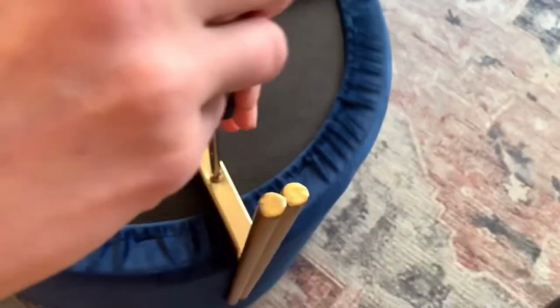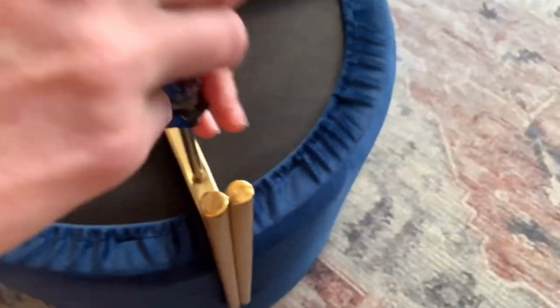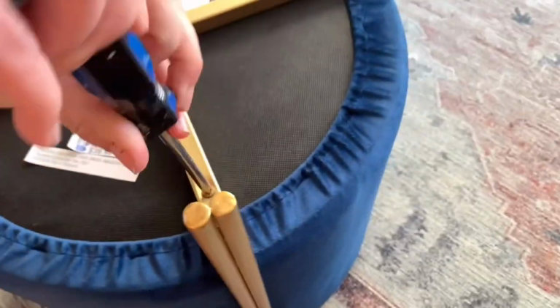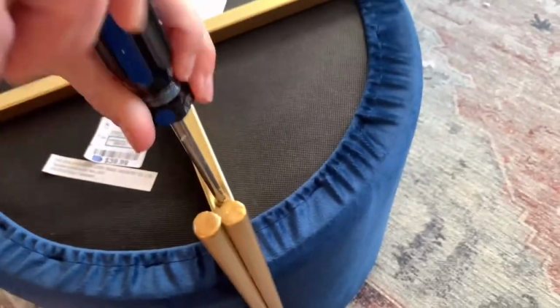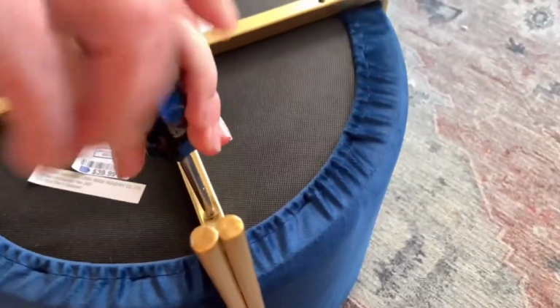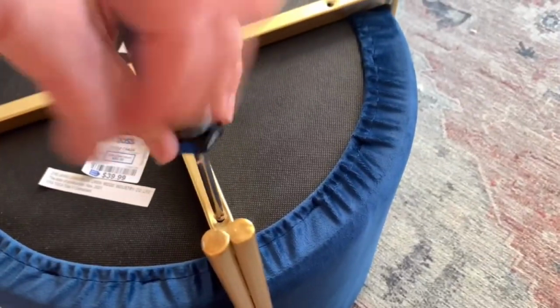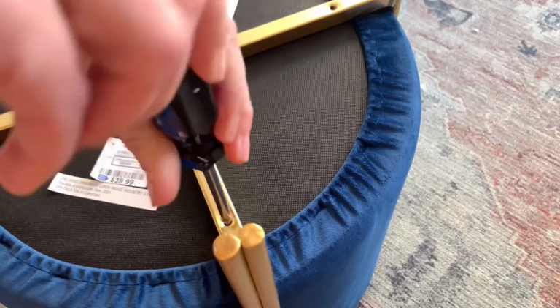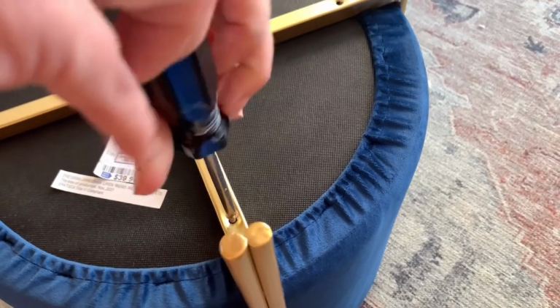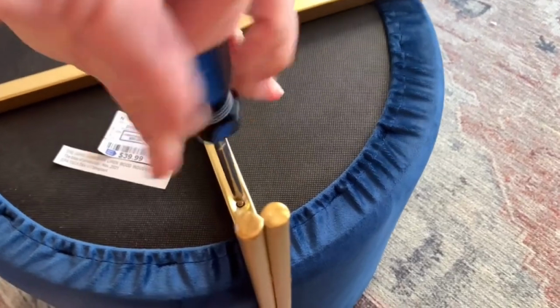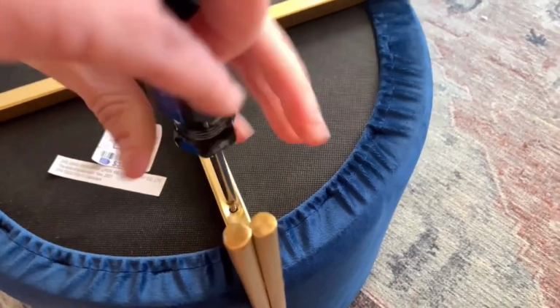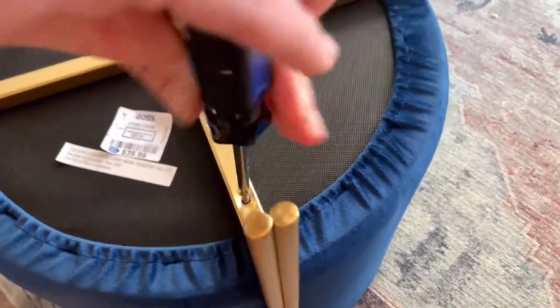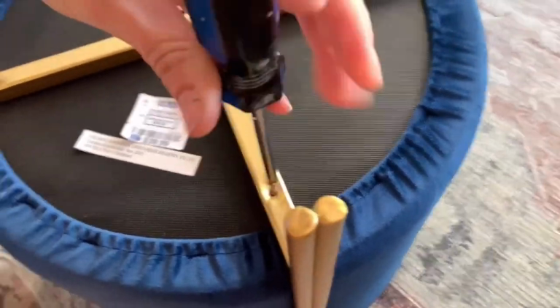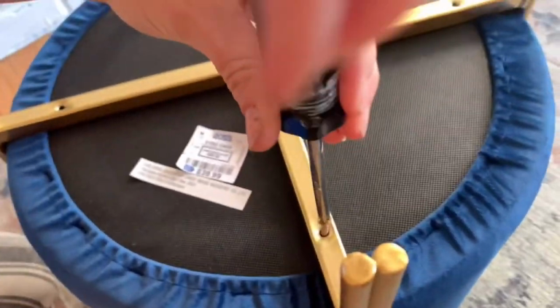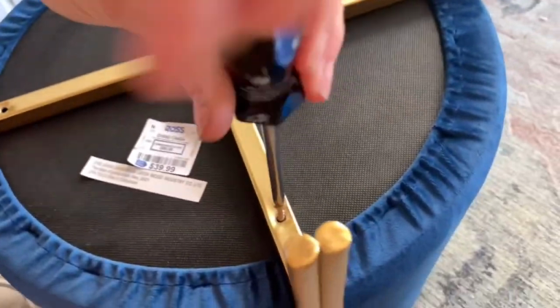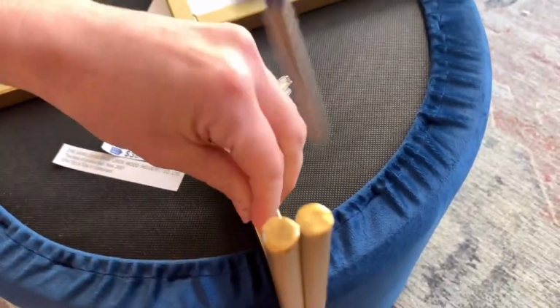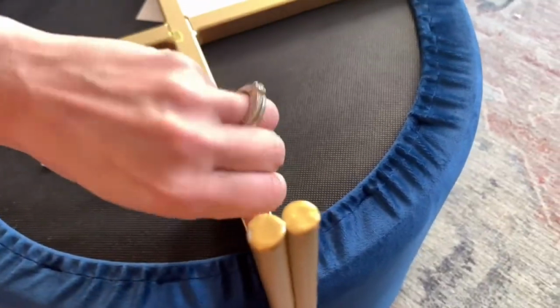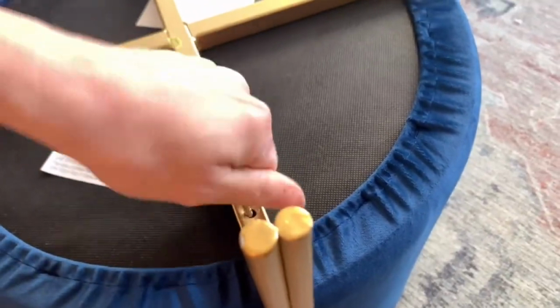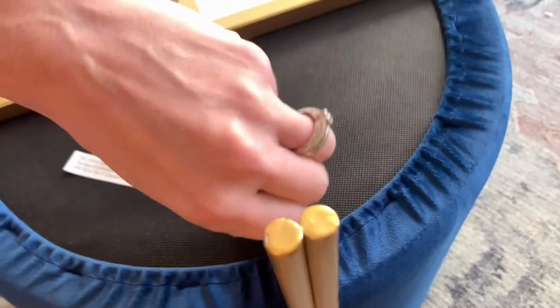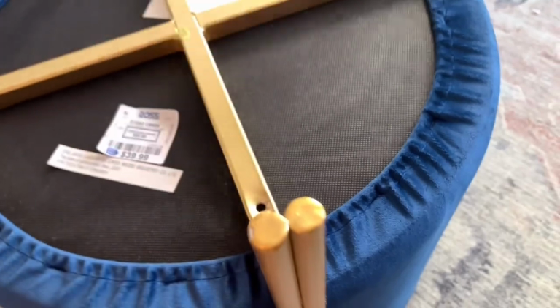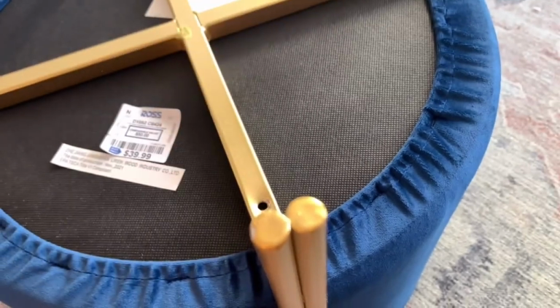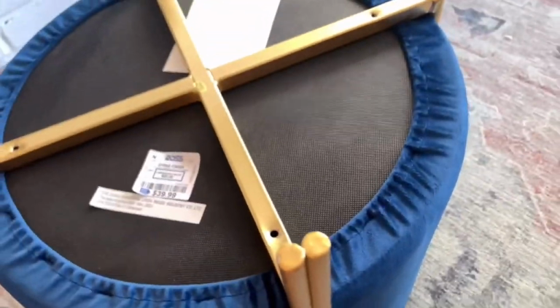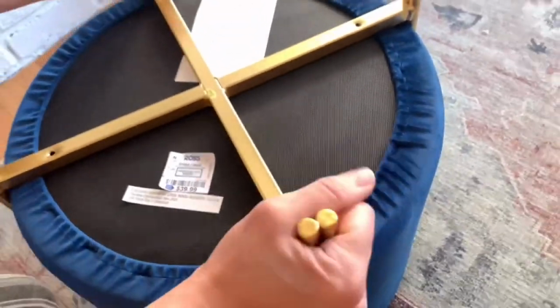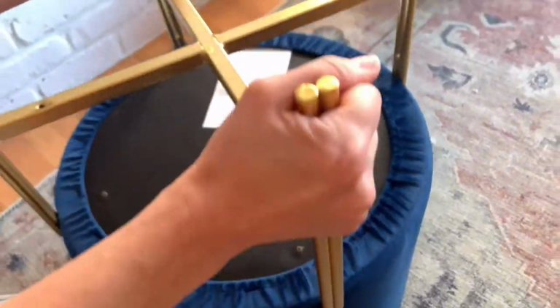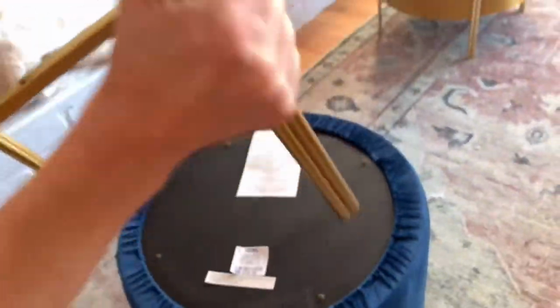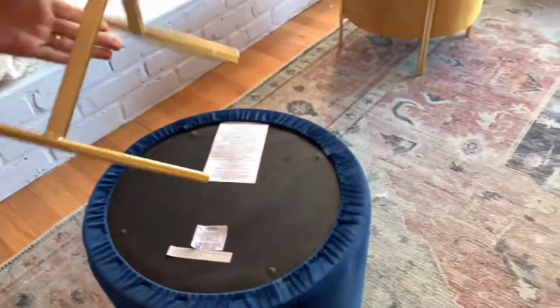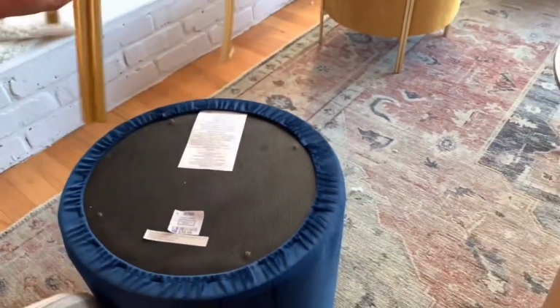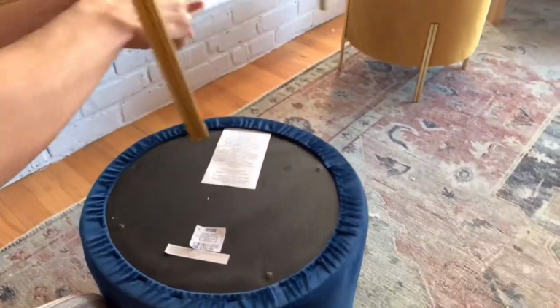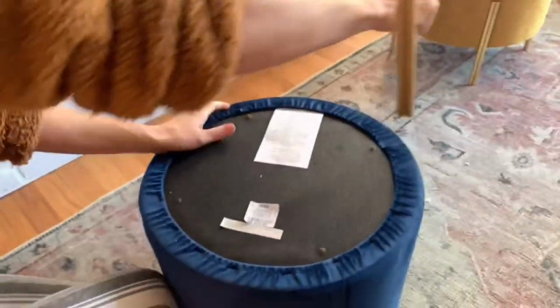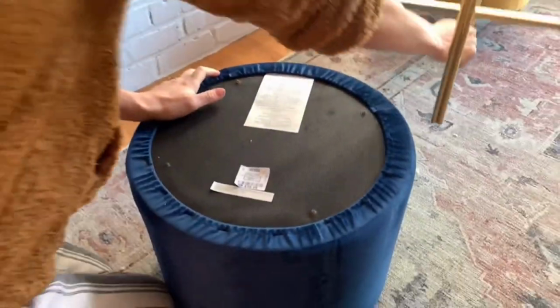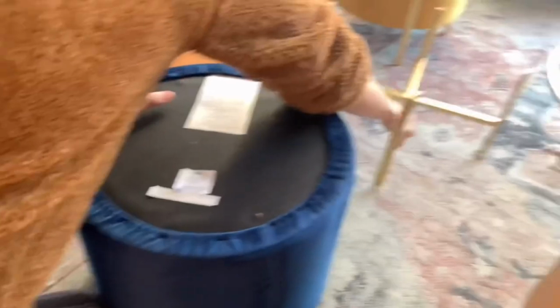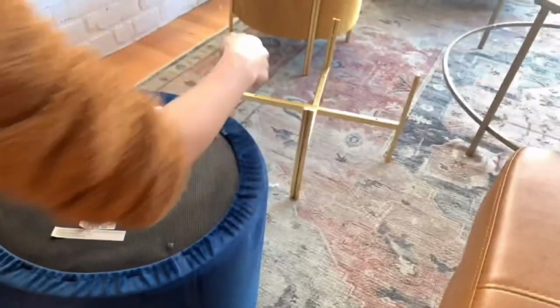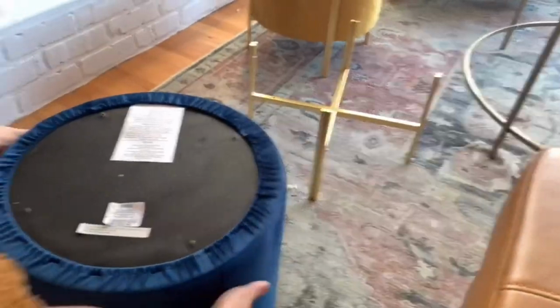So I'm going to unscrew my last screw here. This is such an easy way to upholster stools — just remove all of the hardware, put it aside, take the piece off, and then you have your ottoman ready to go to cover.